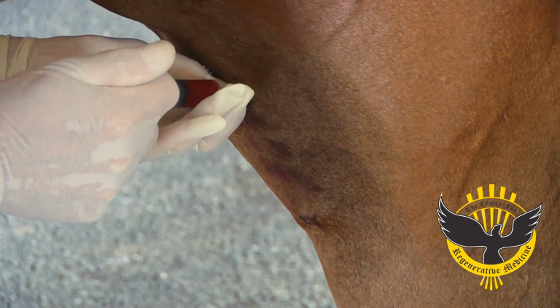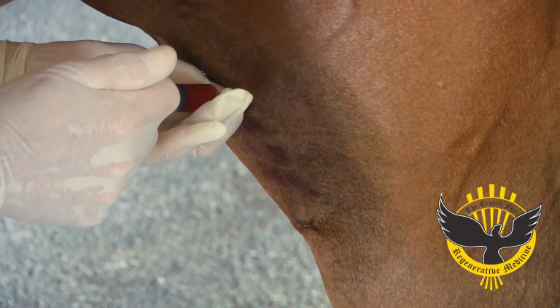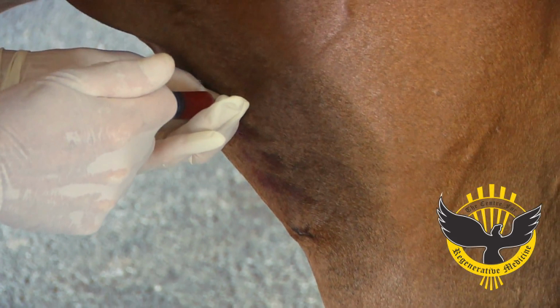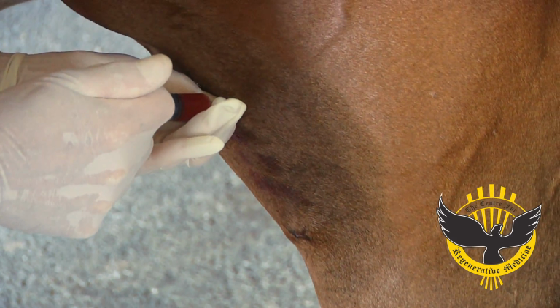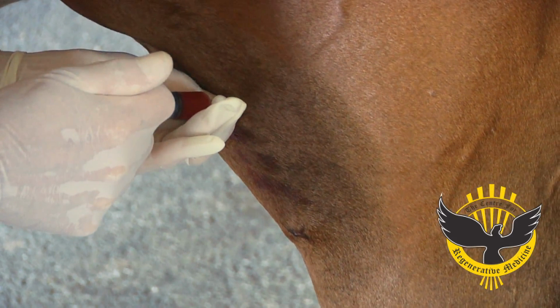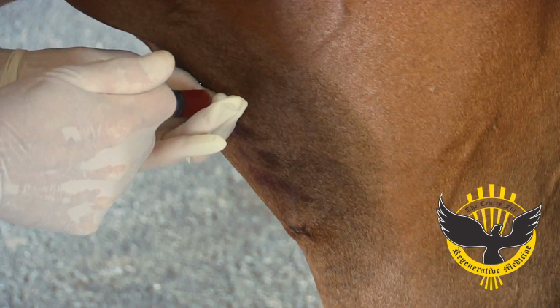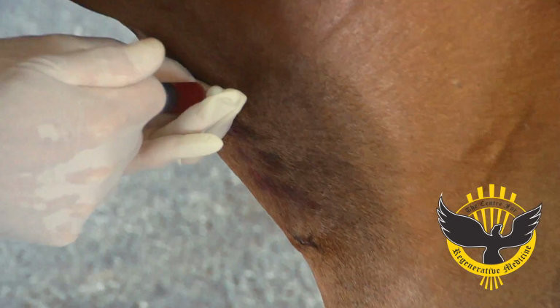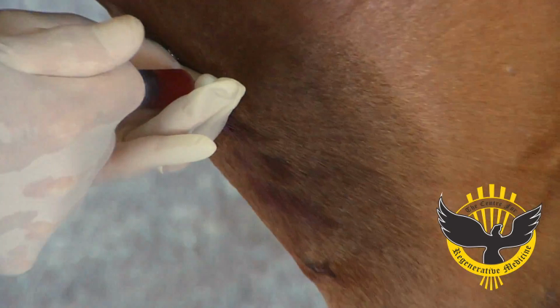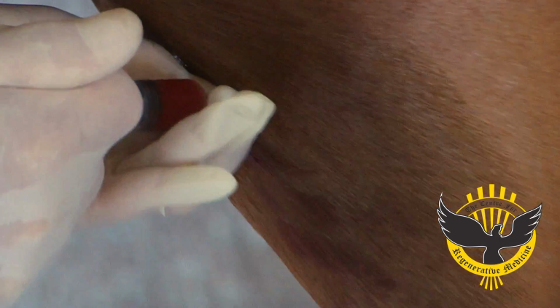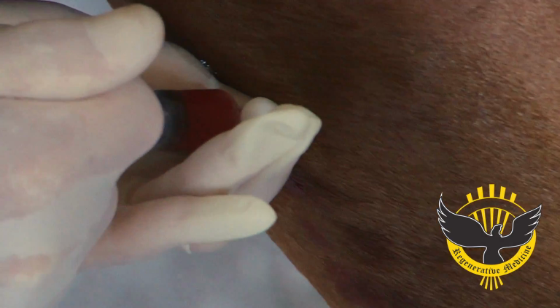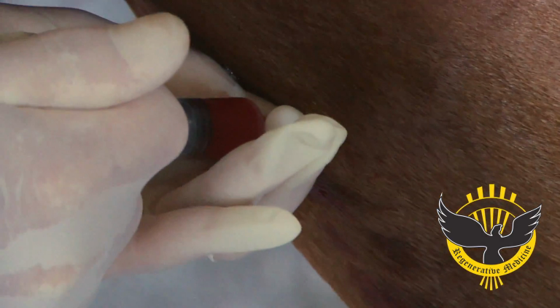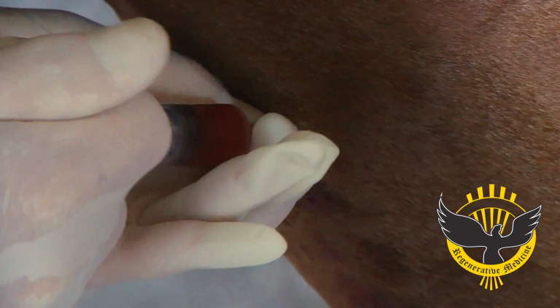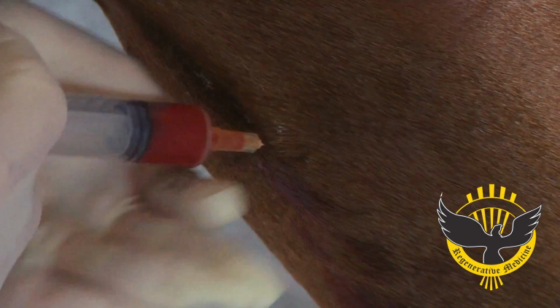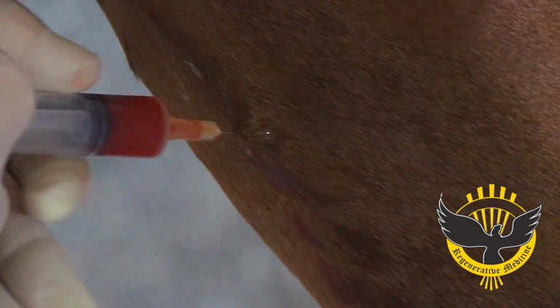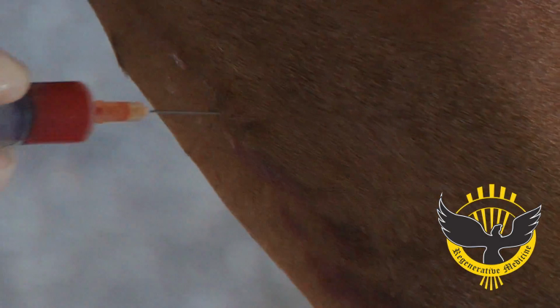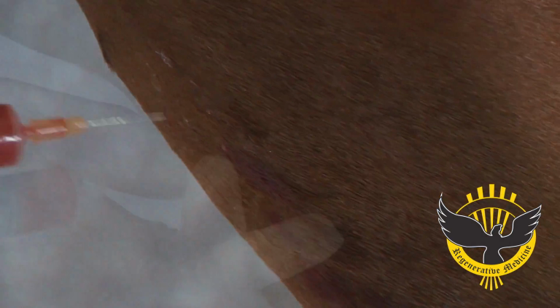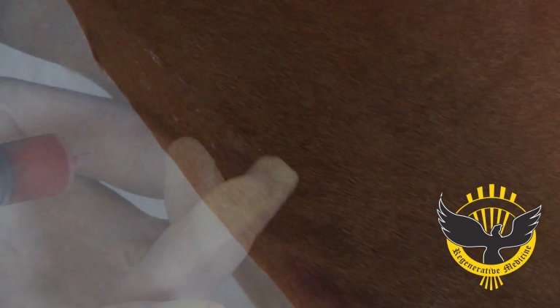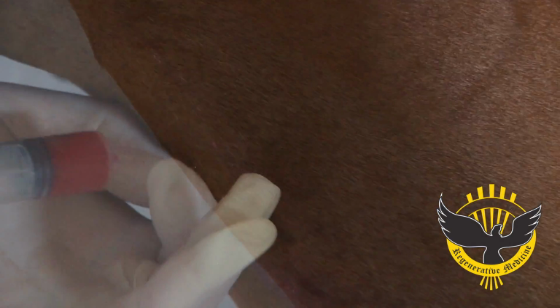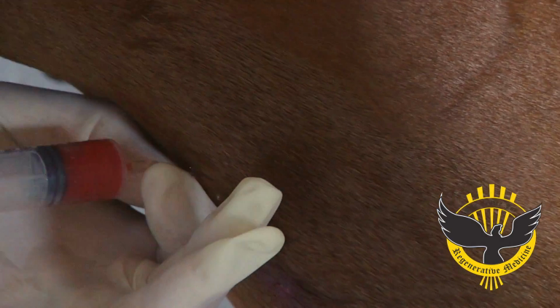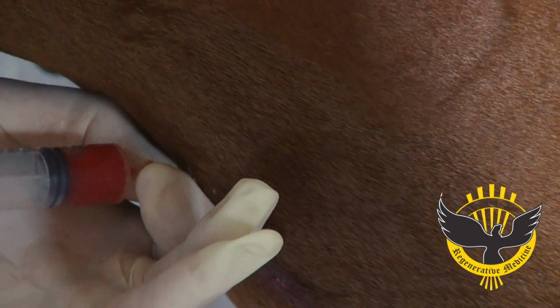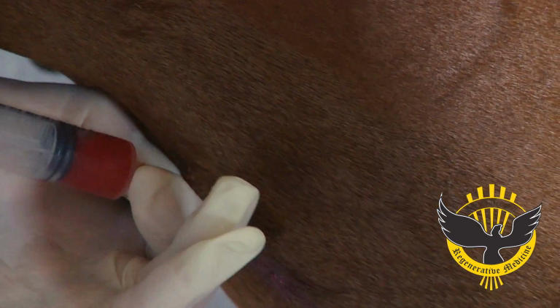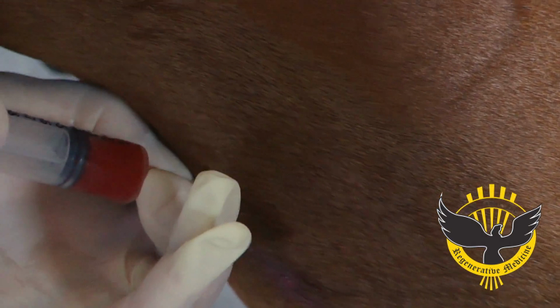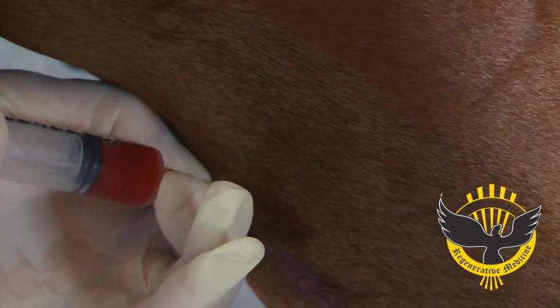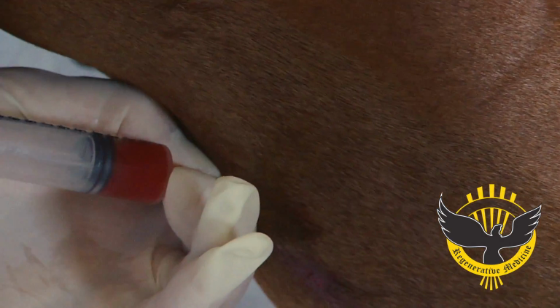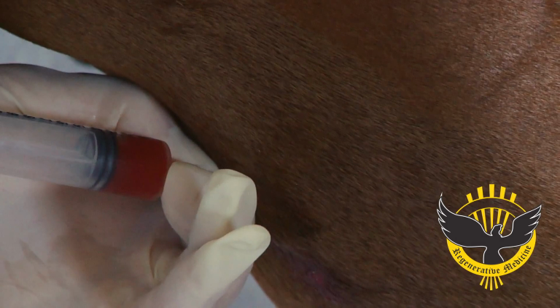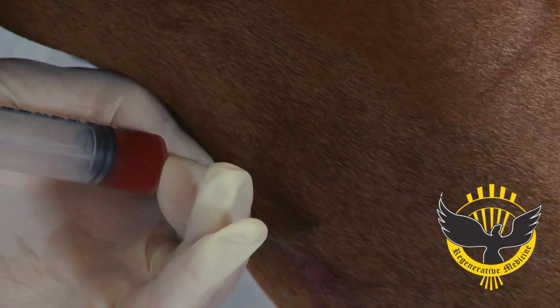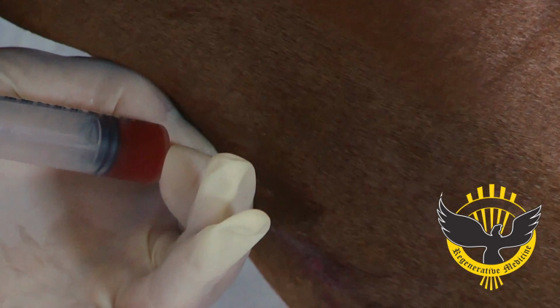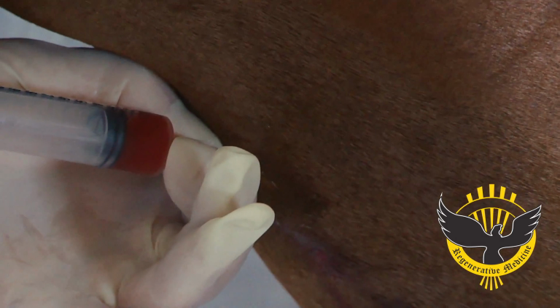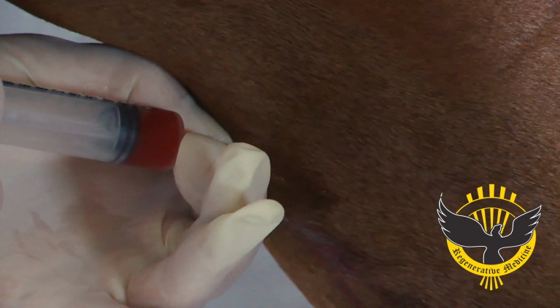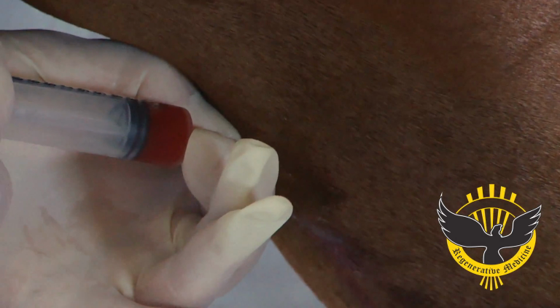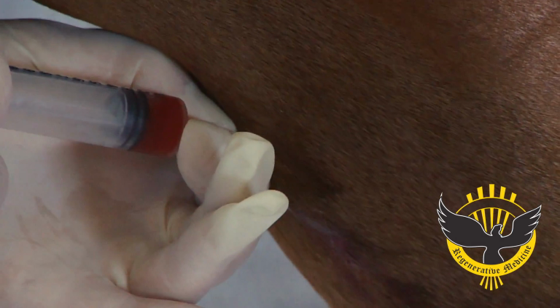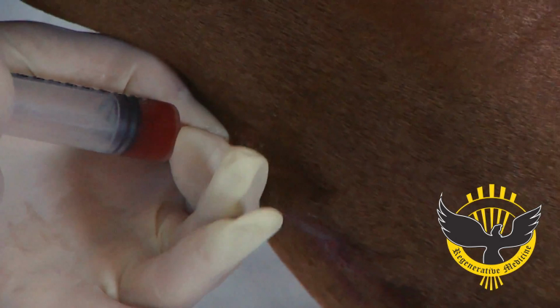The third step, which is equally as important as the other two steps, is the actual delivery of the cells. When we inject these cells, we want to inject them directly into the lesion.